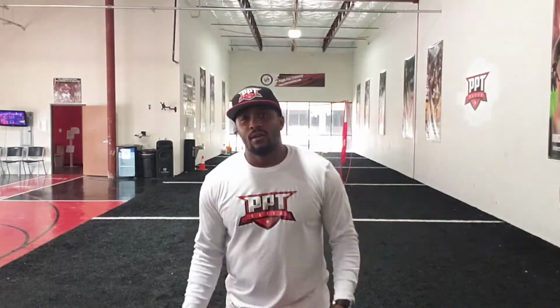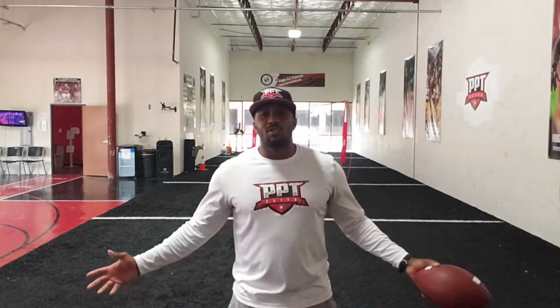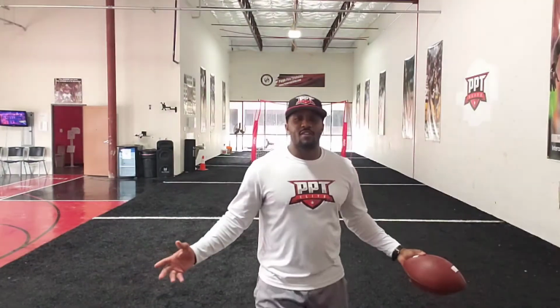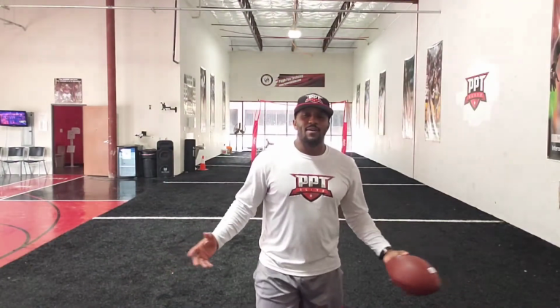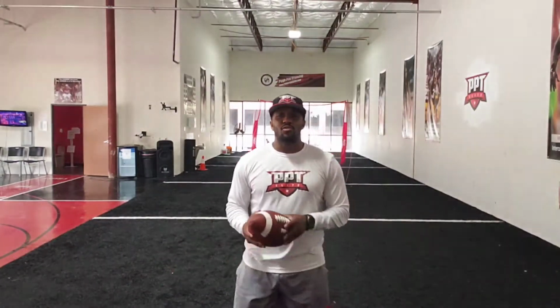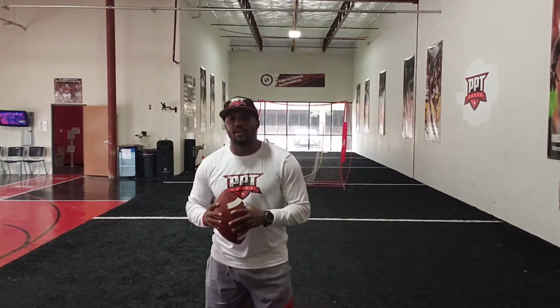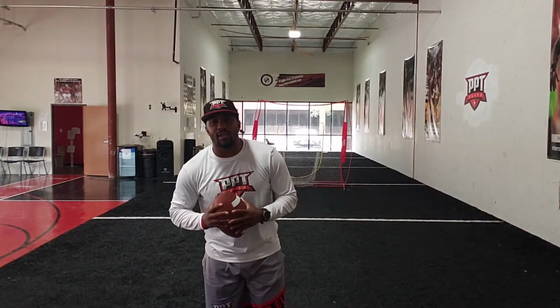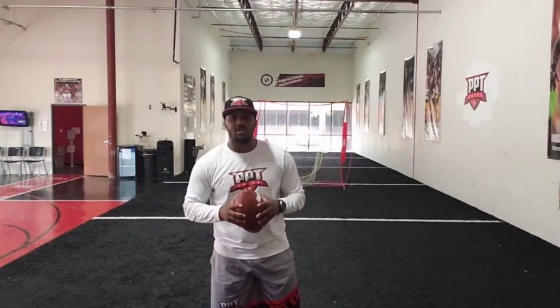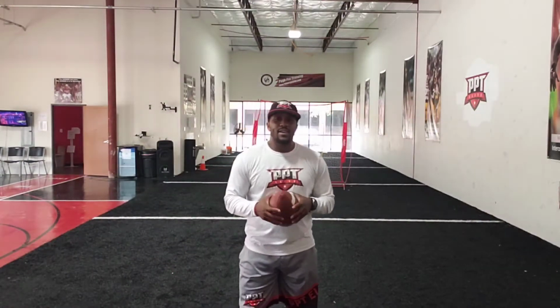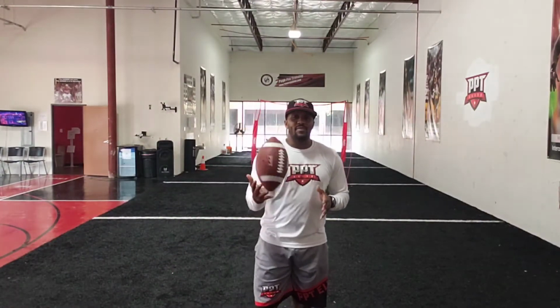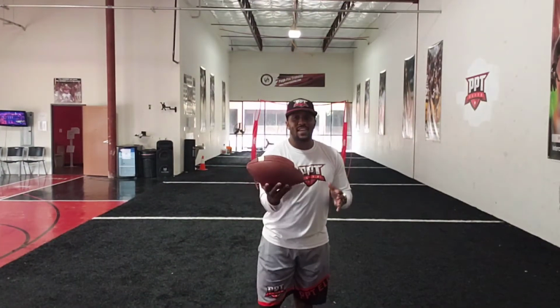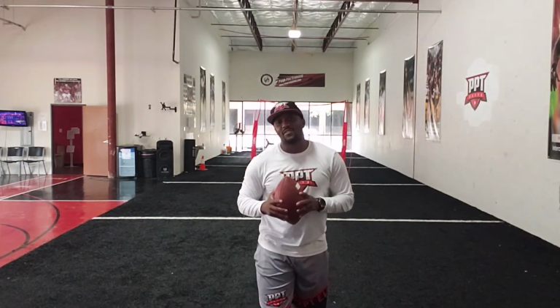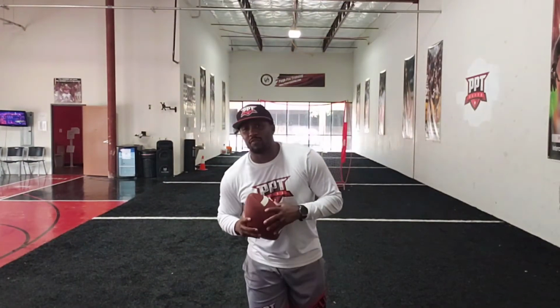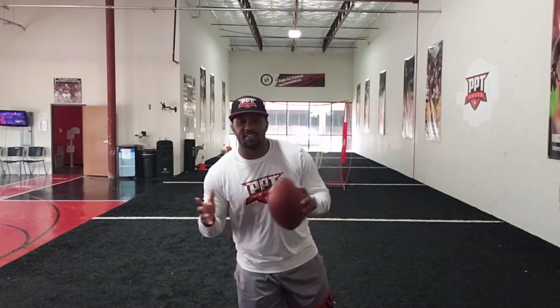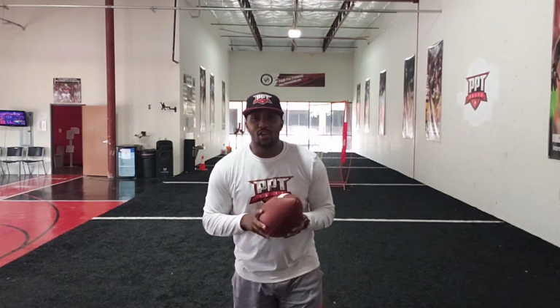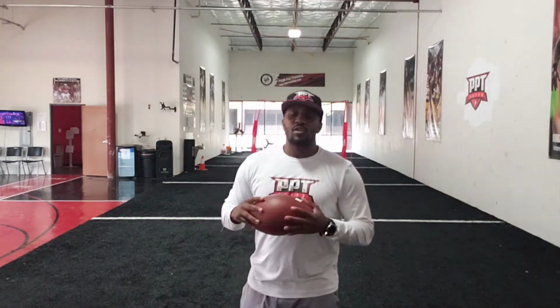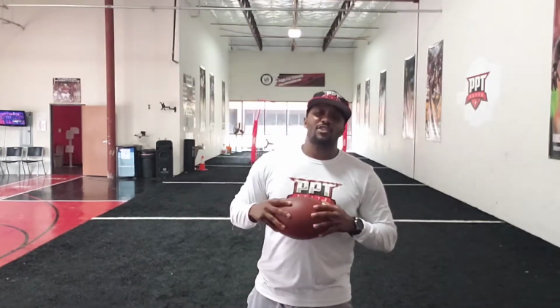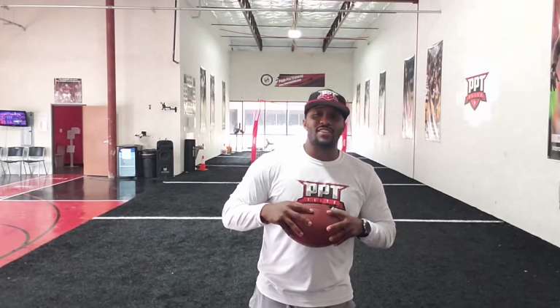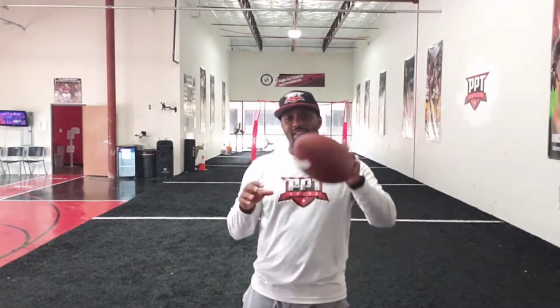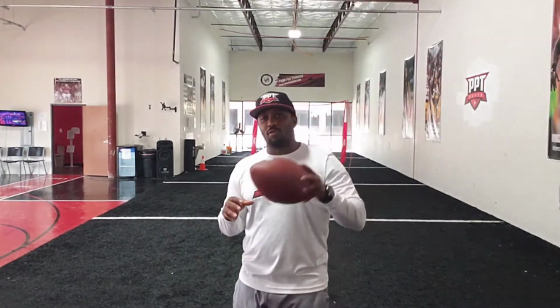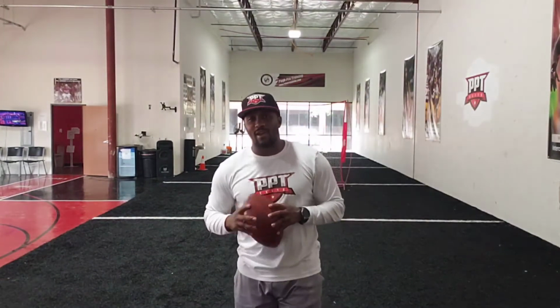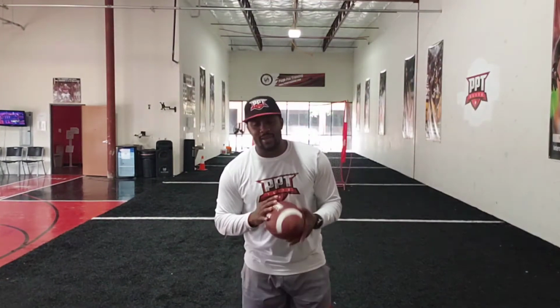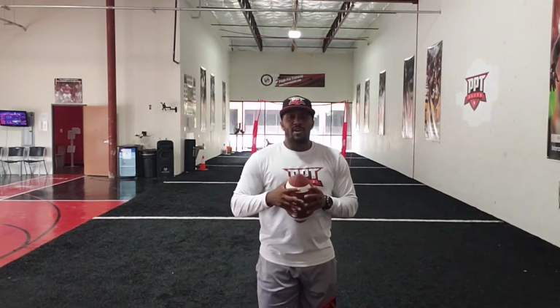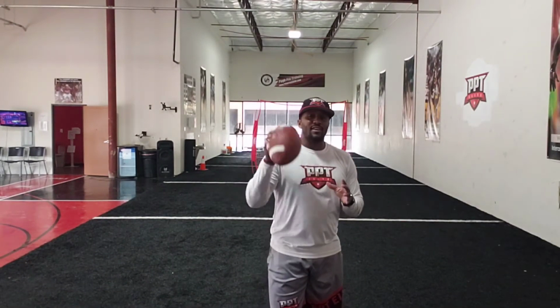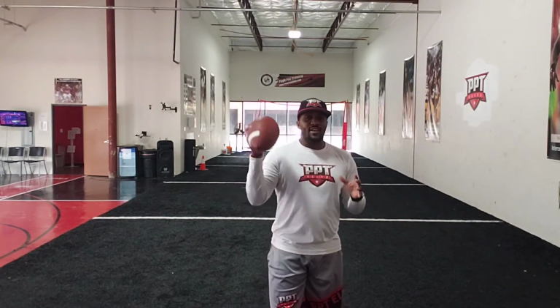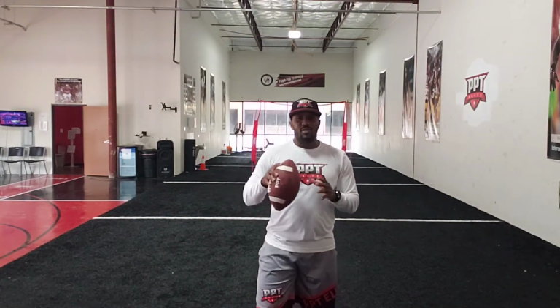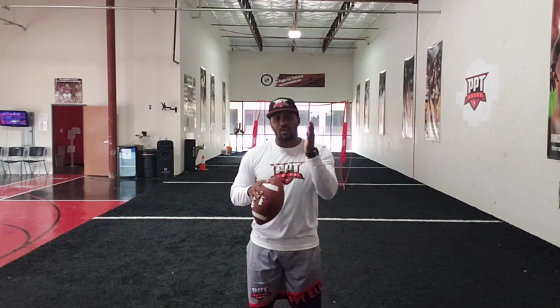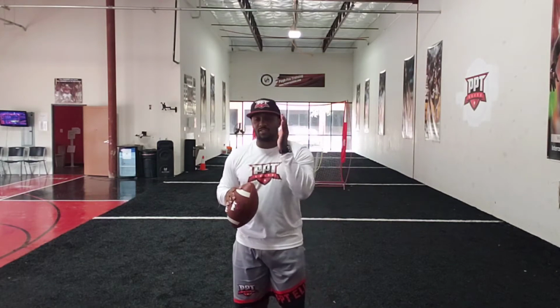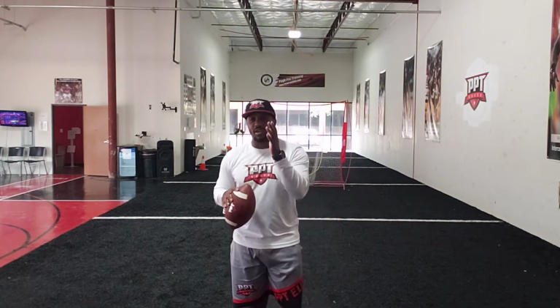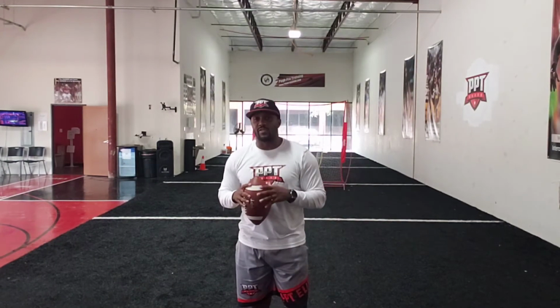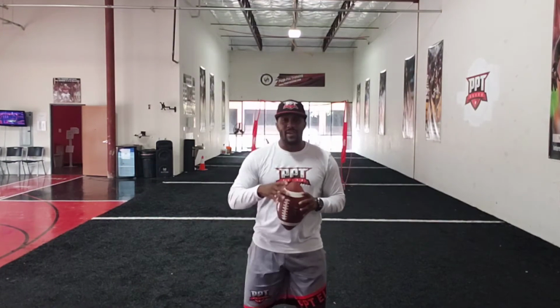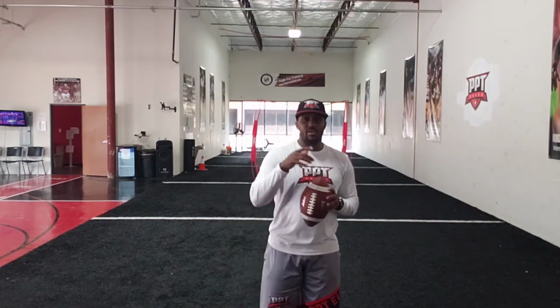Hey, what's going on everybody? My name is Jordan P, the owner and head coach here at PPT Elite and a five-year NFL veteran. Today we have our Tuesday tip set for our quarterbacks. Make sure you guys lock in and tune in — it's a quick tip that you can use to help yourself within the pocket.